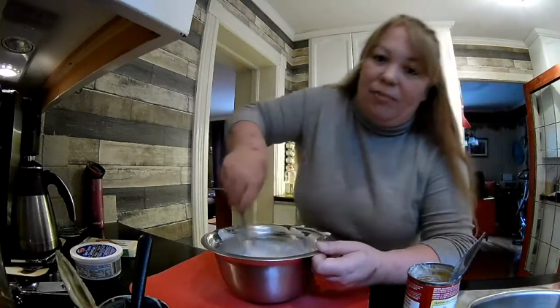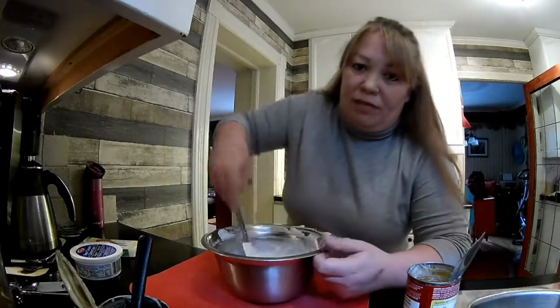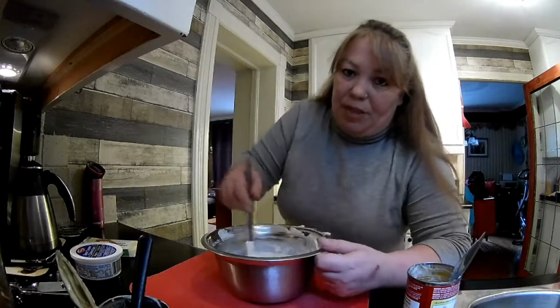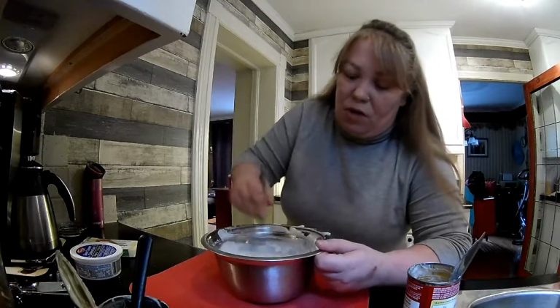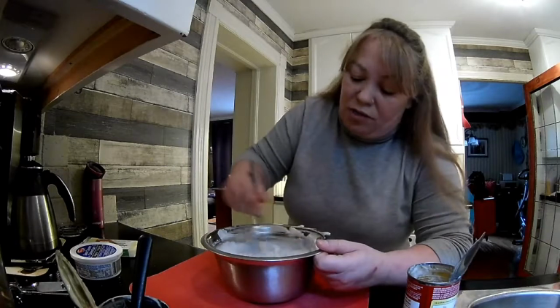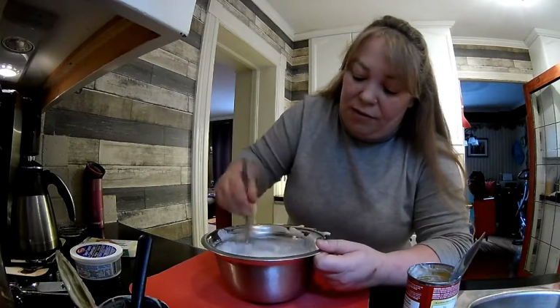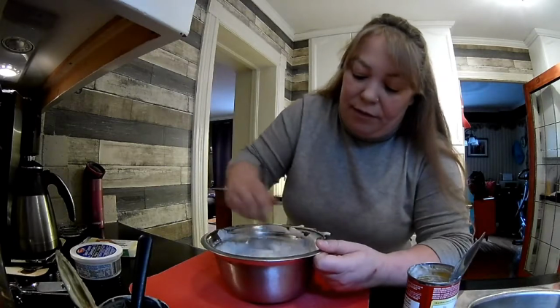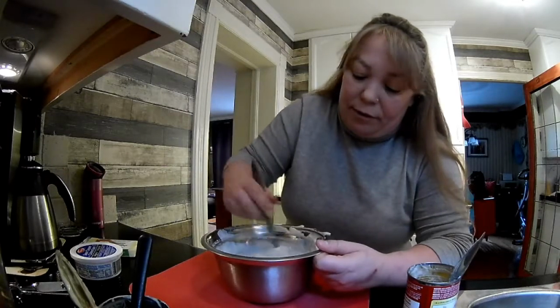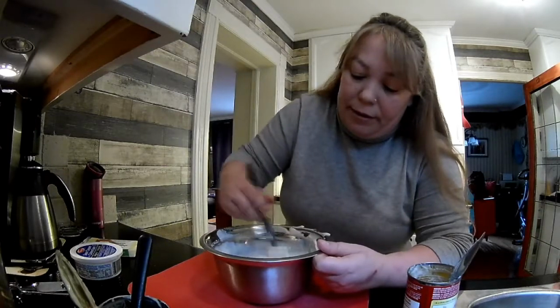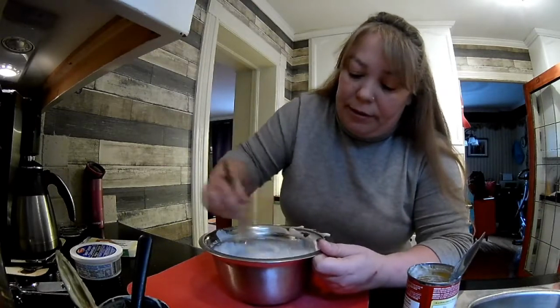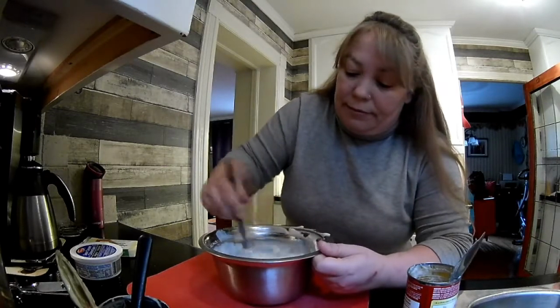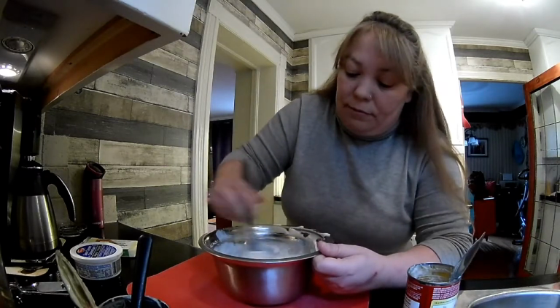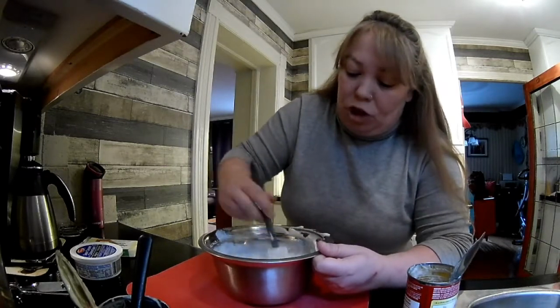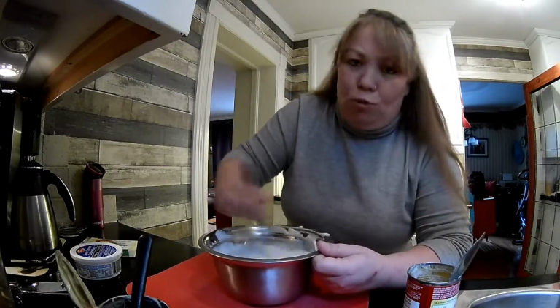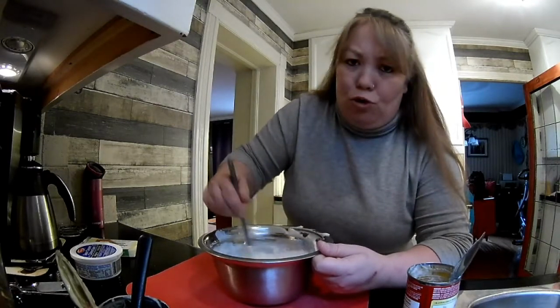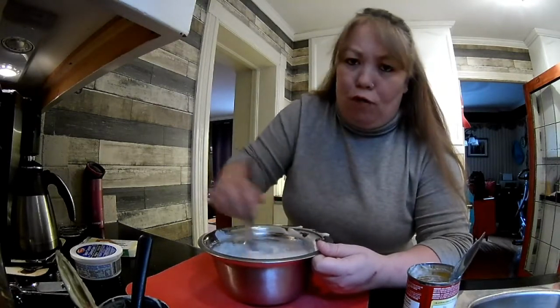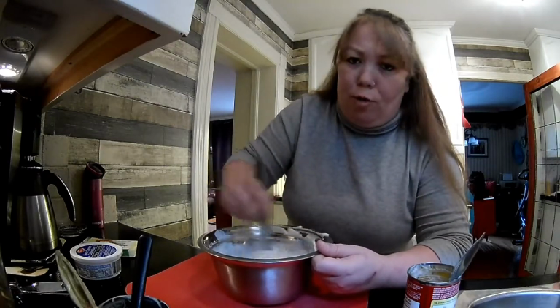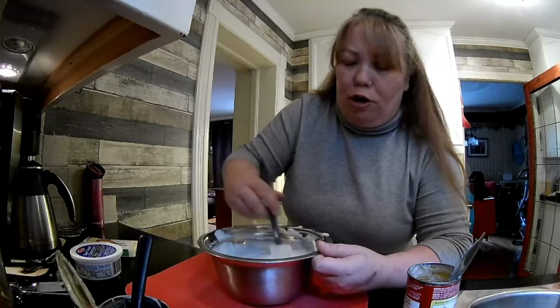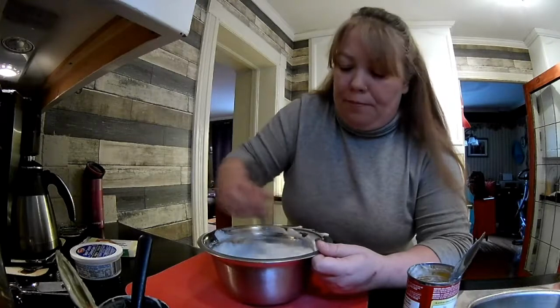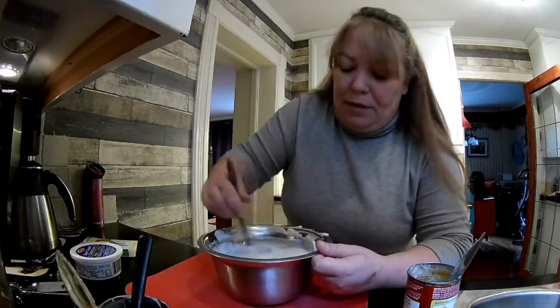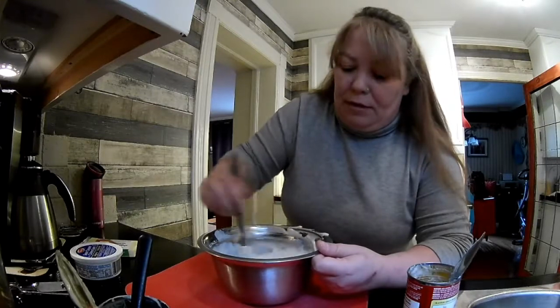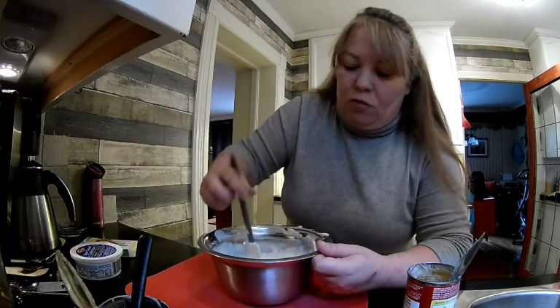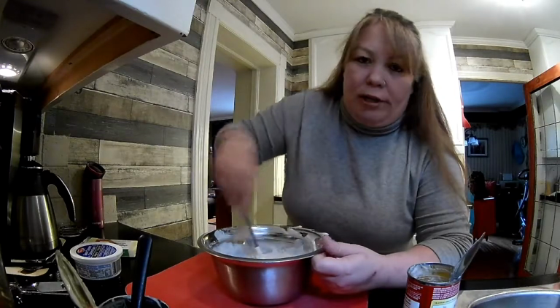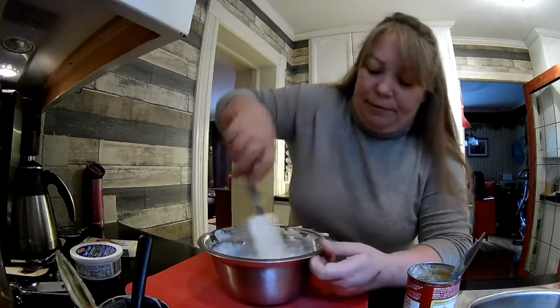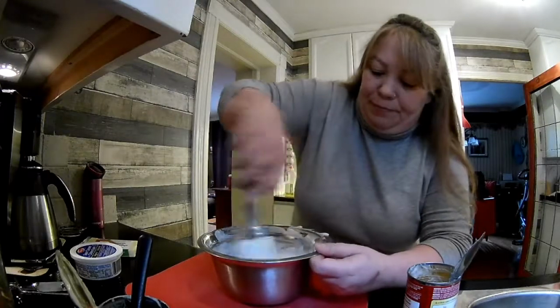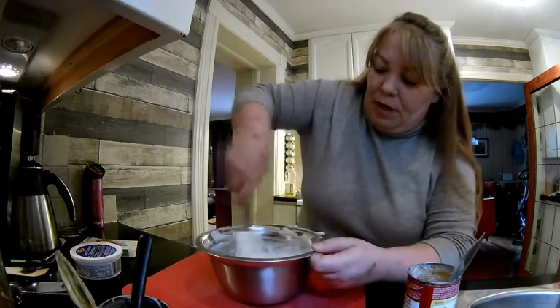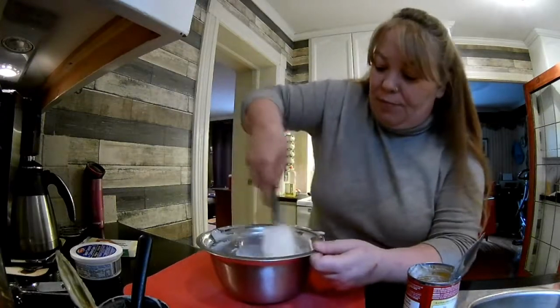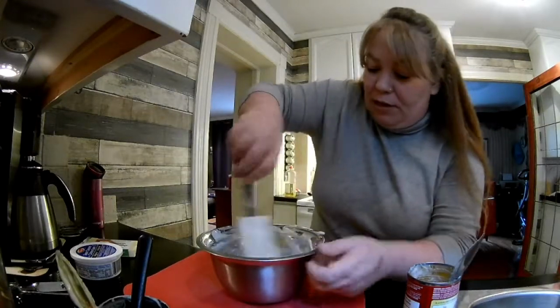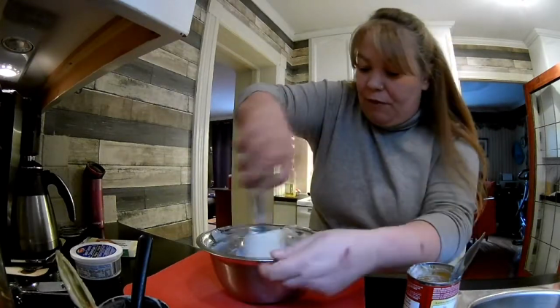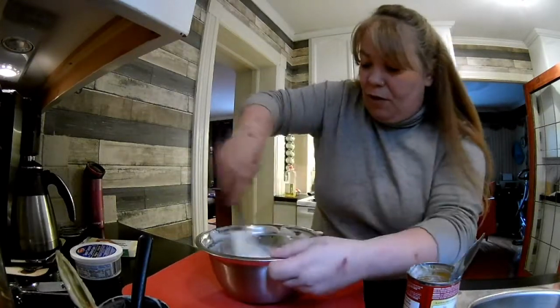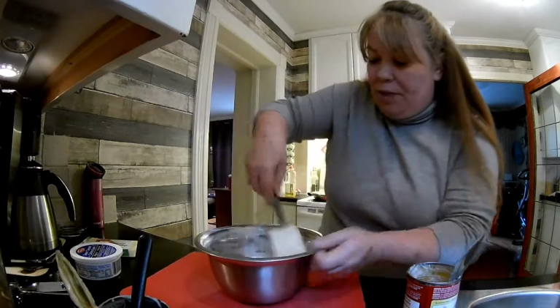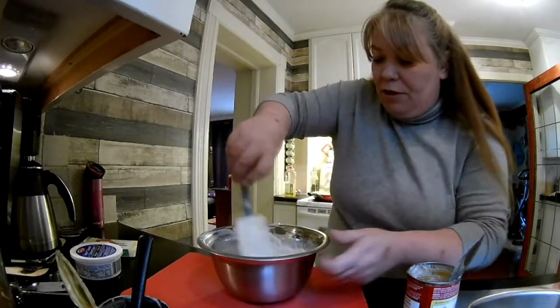I just make stuff up as I go along, so I can't really give you a teaspoon of this and a half a cup of that. I just don't roll like that — I just make this stuff up and hope it tastes good.